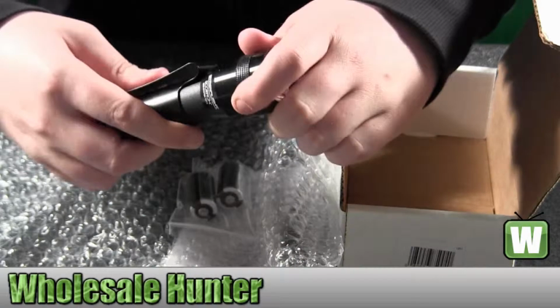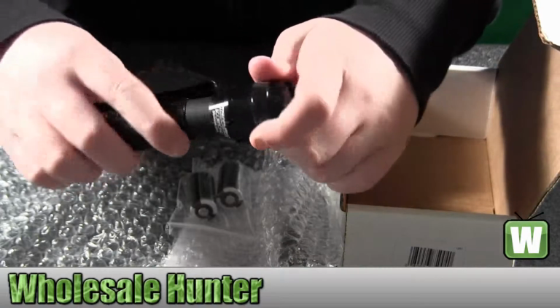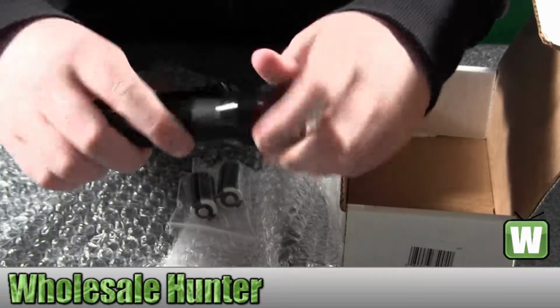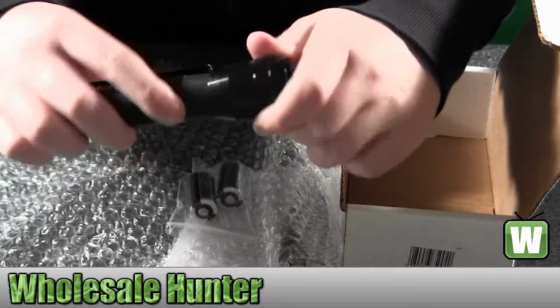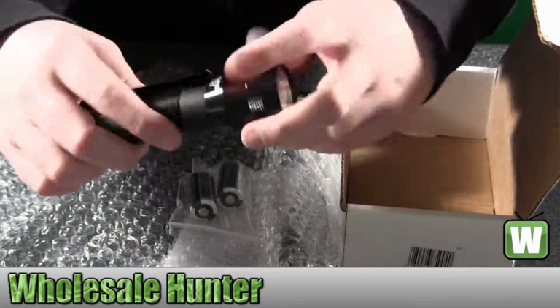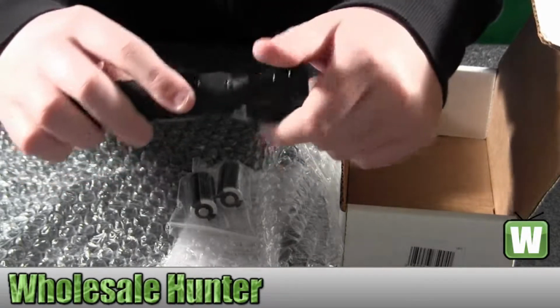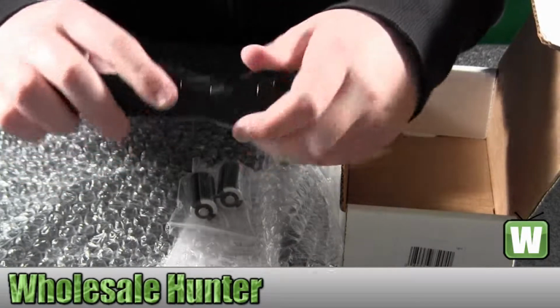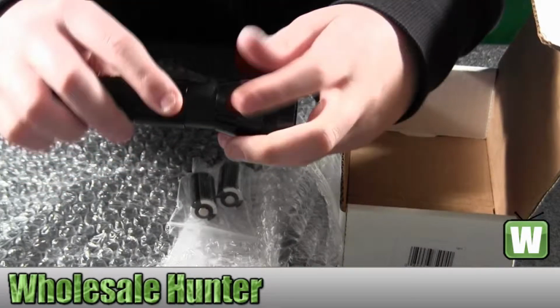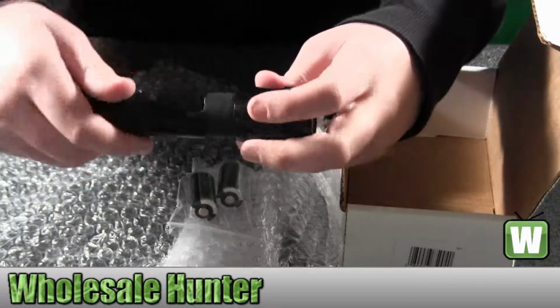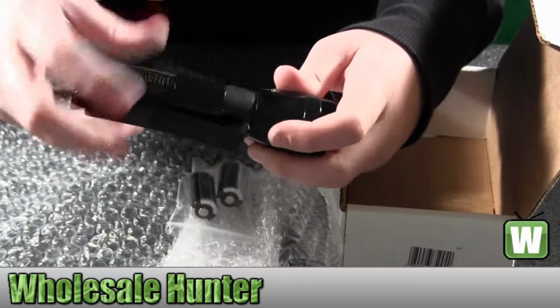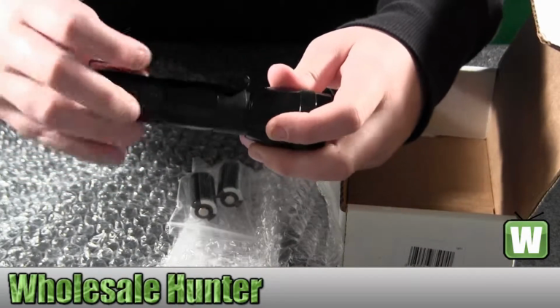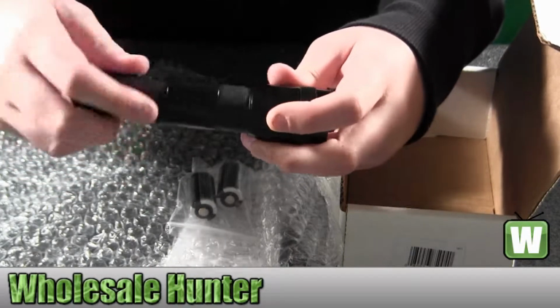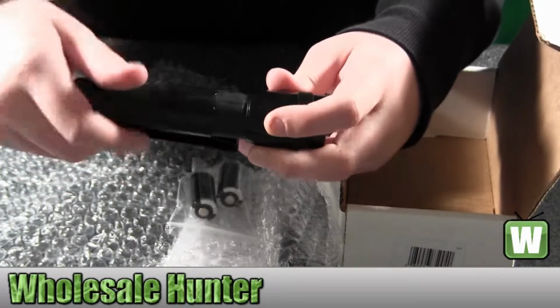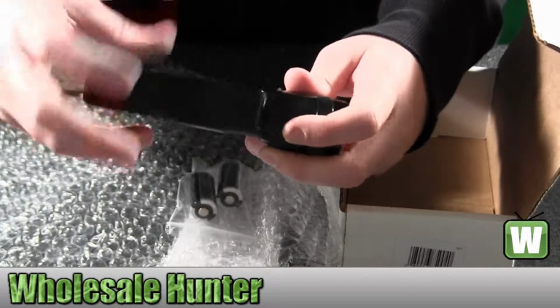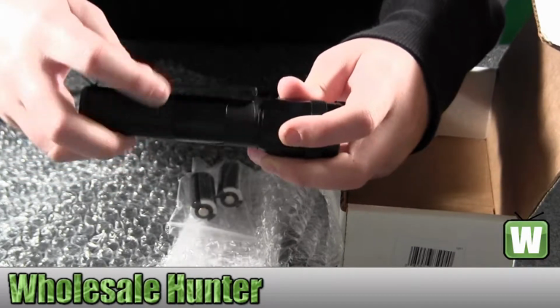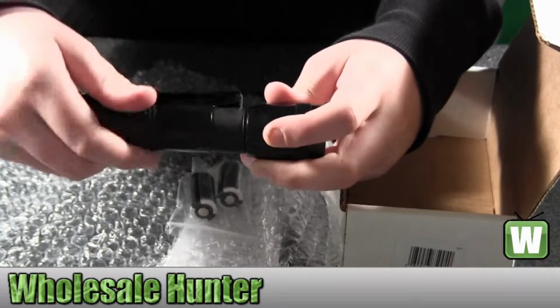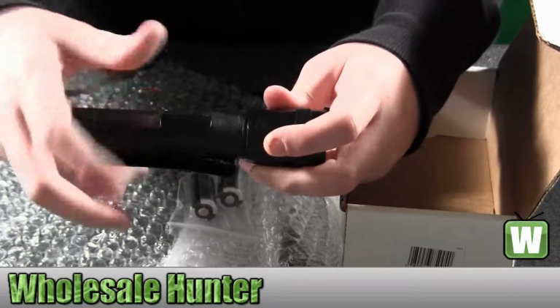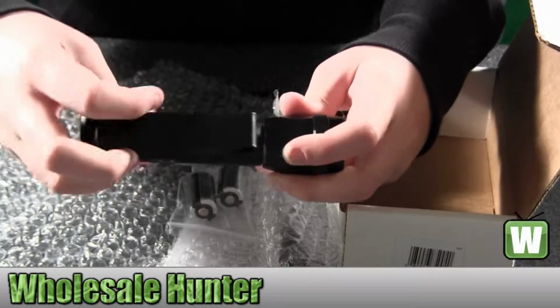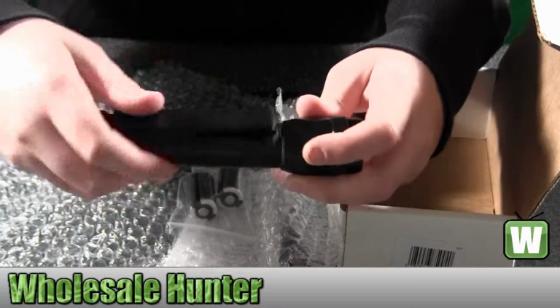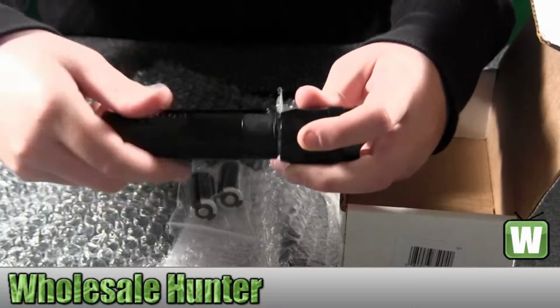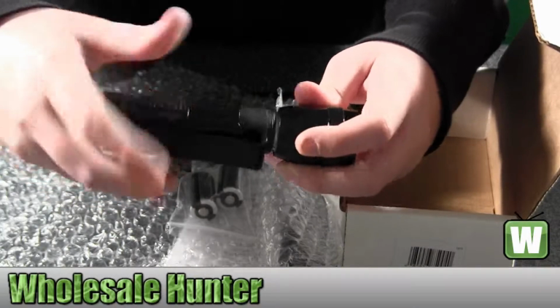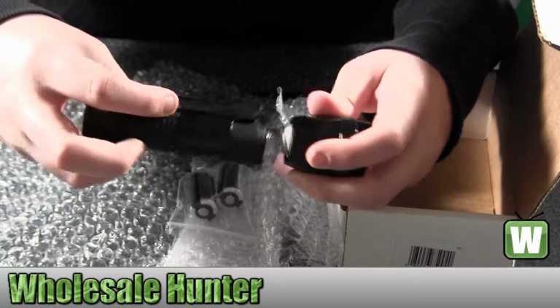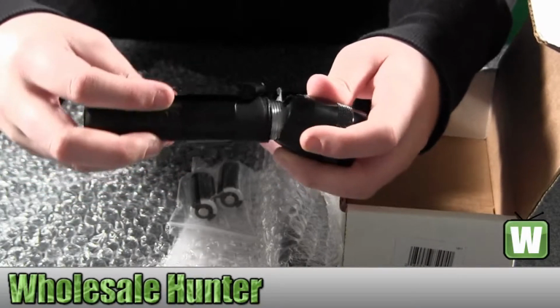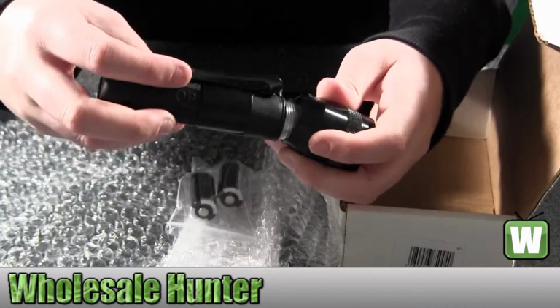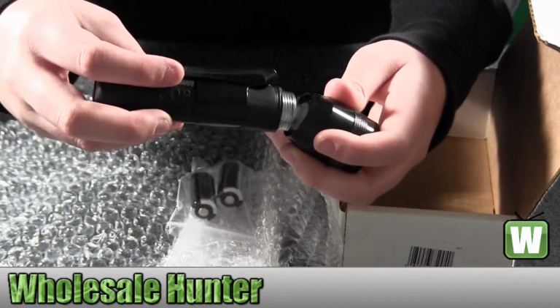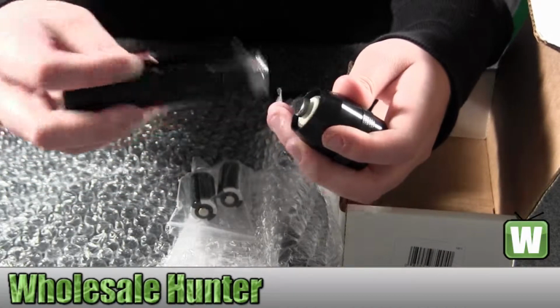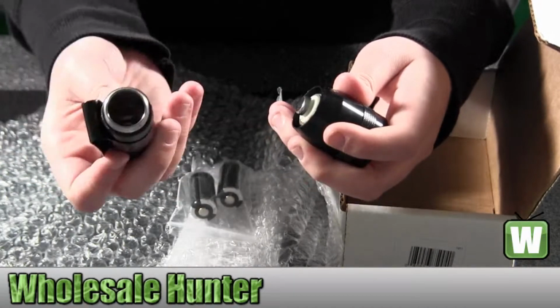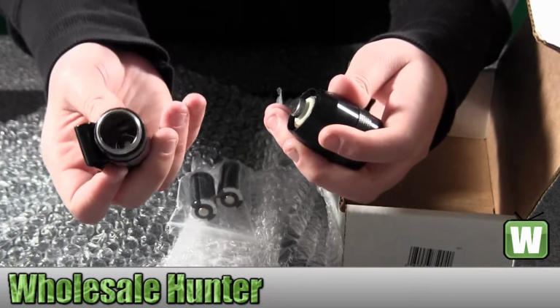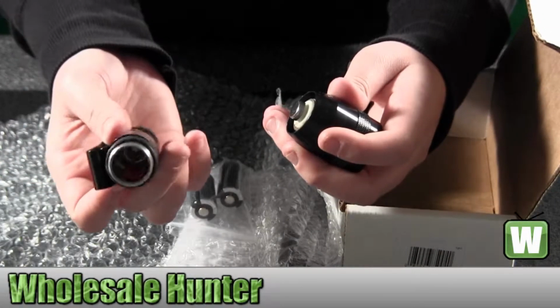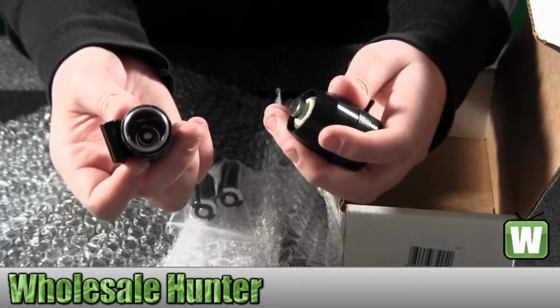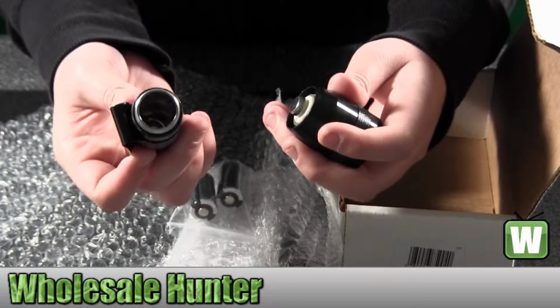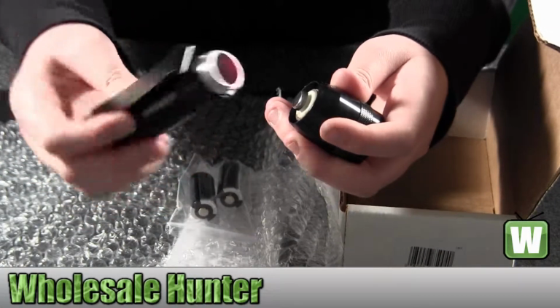To put the batteries in, you would just unscrew the top part here. Then we'll go right inside there.